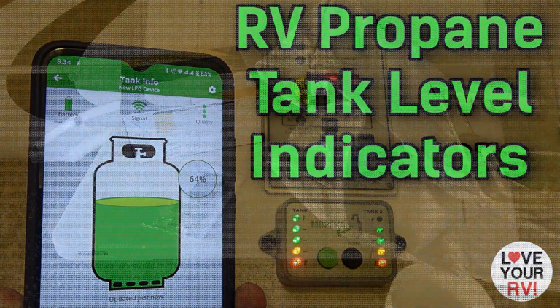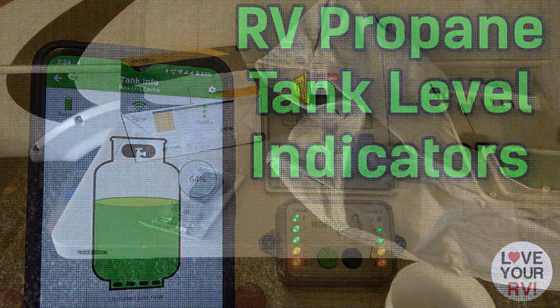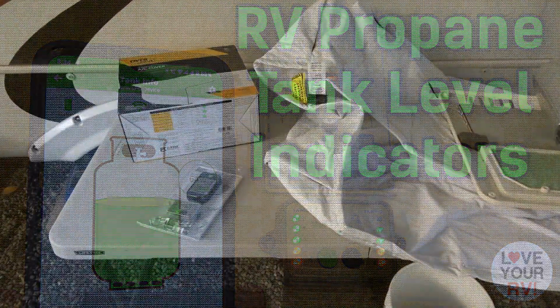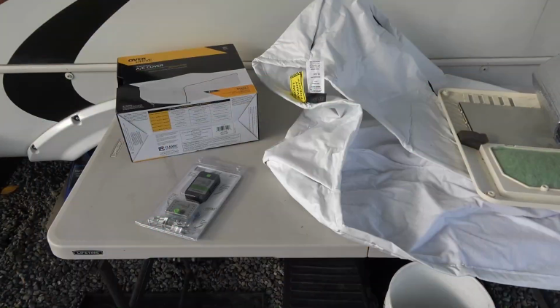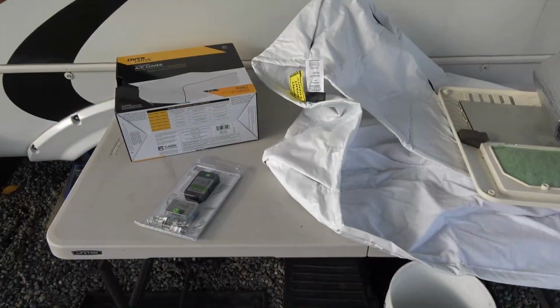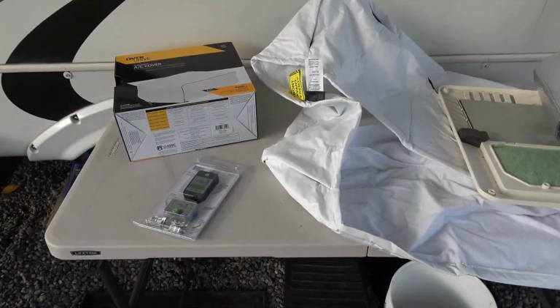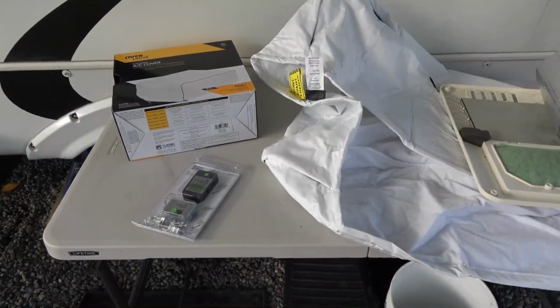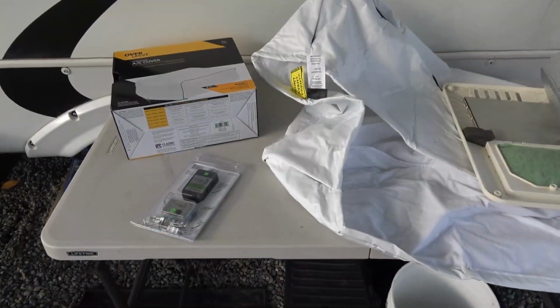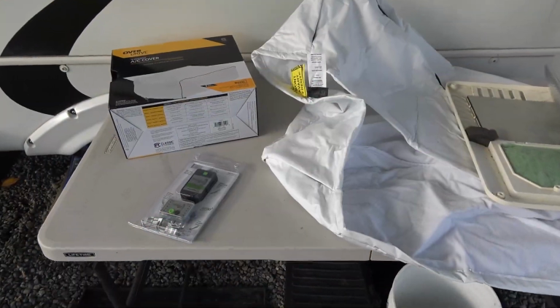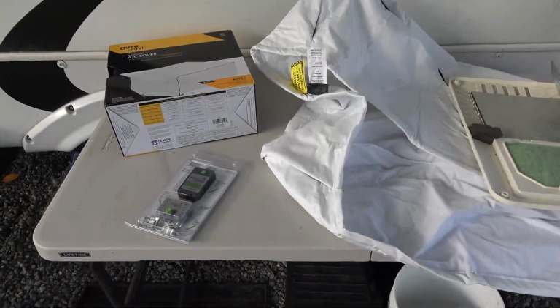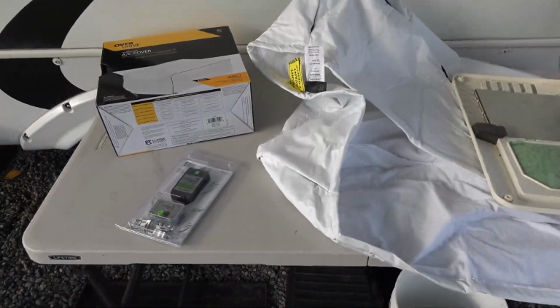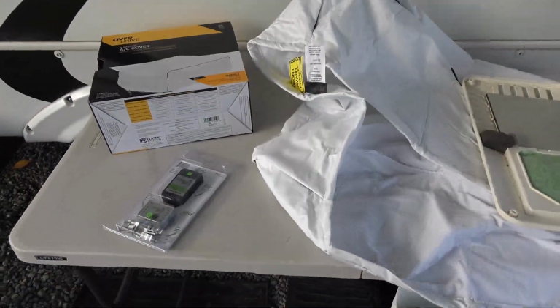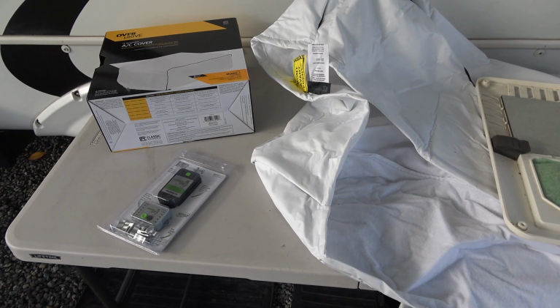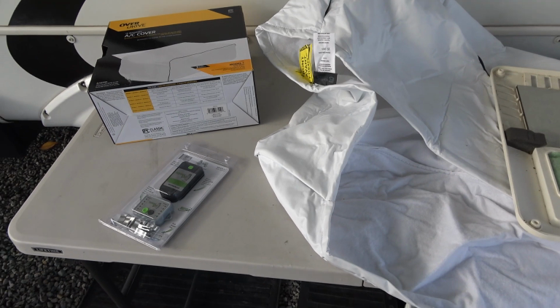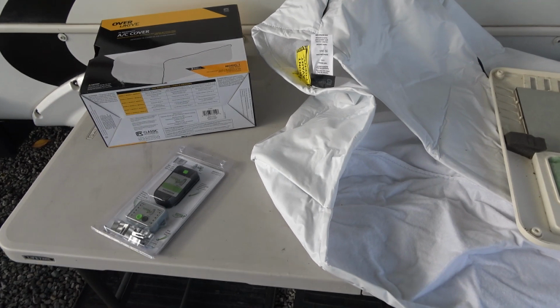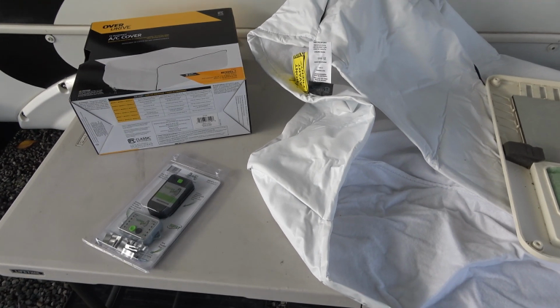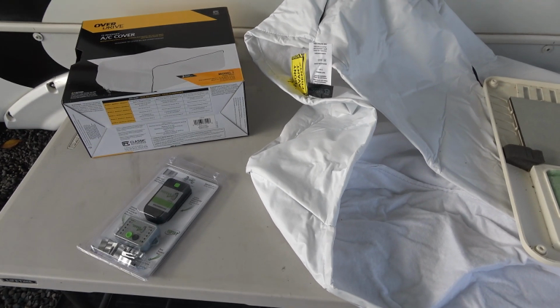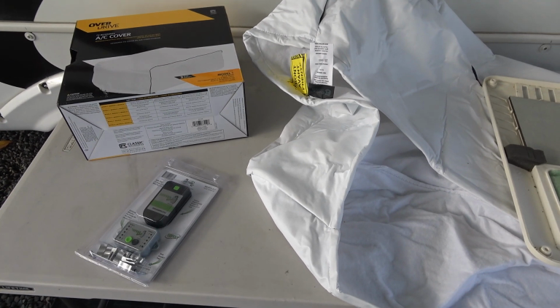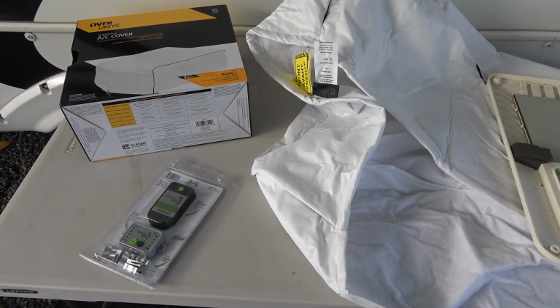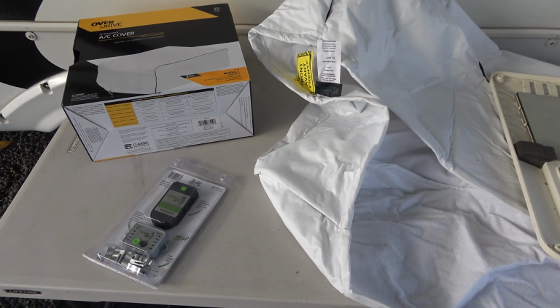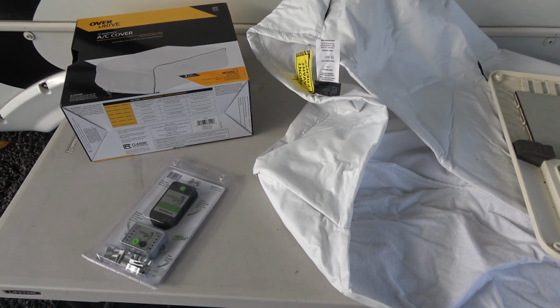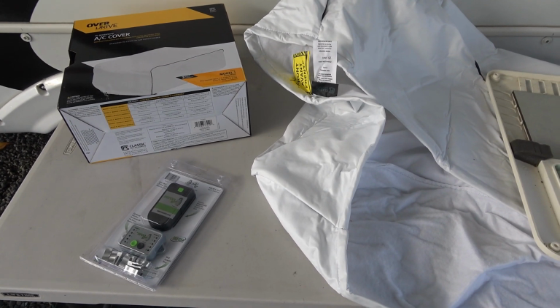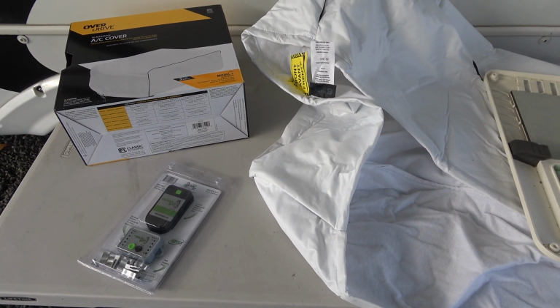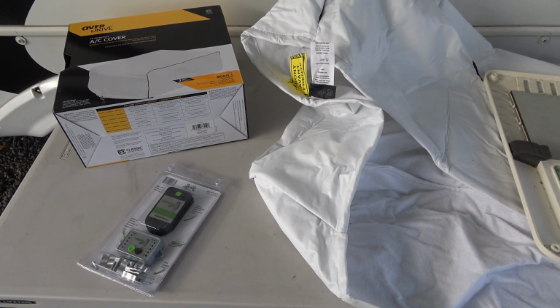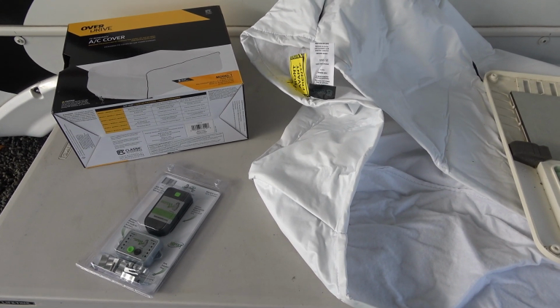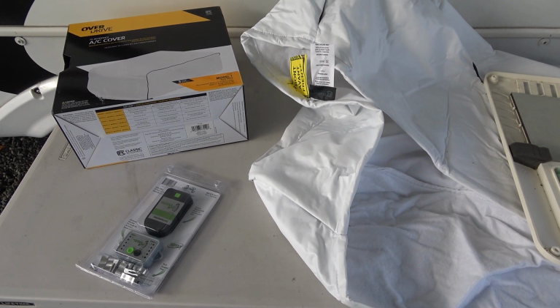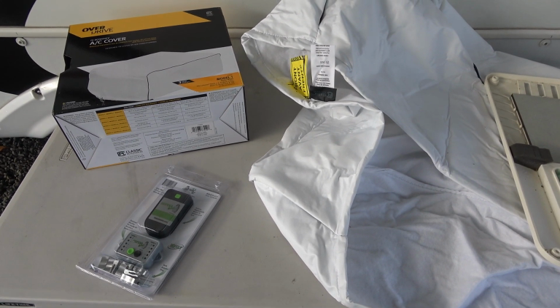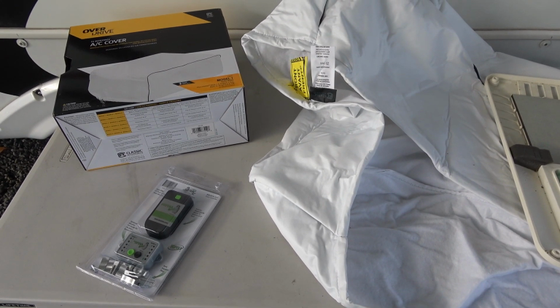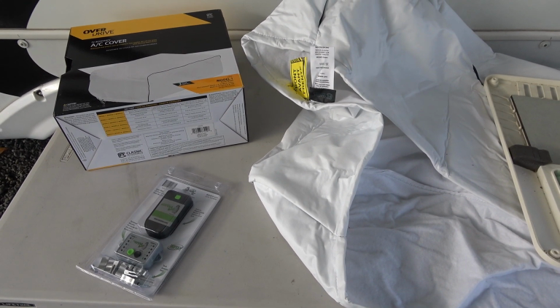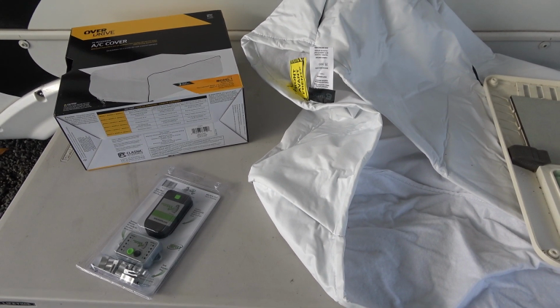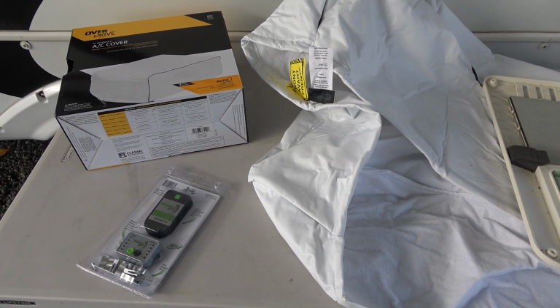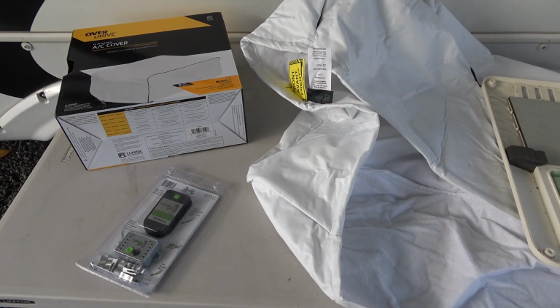Hey guys, Ray from Love Your RV. I've got a couple more accessories I'm going to install into the RV to help with the winter camping we're going to be doing.